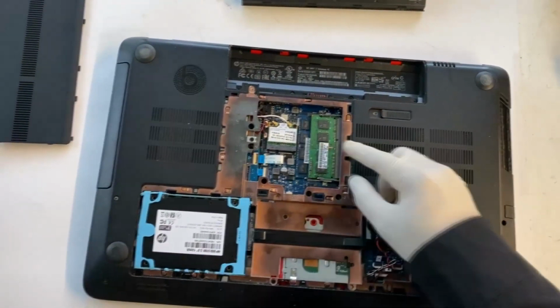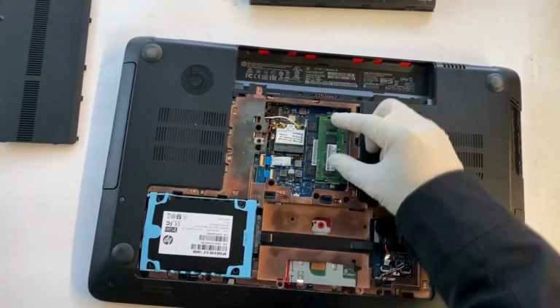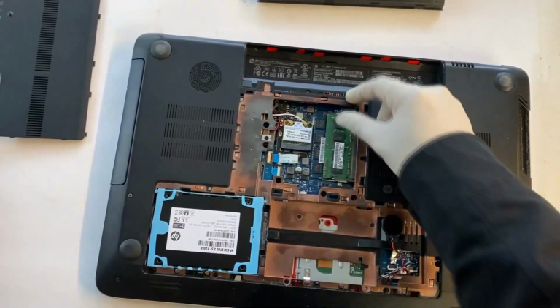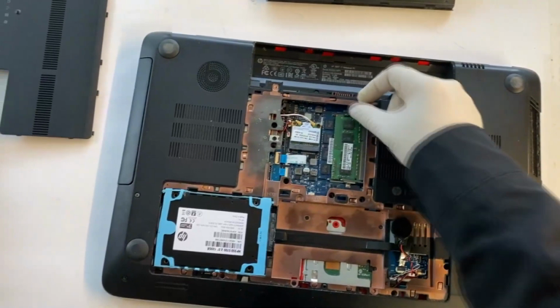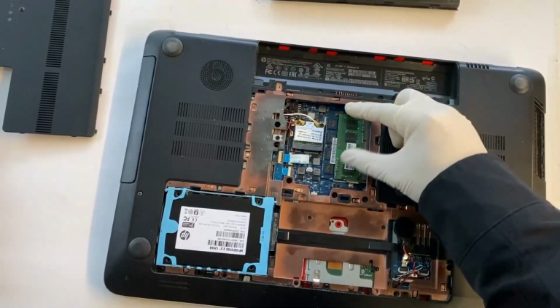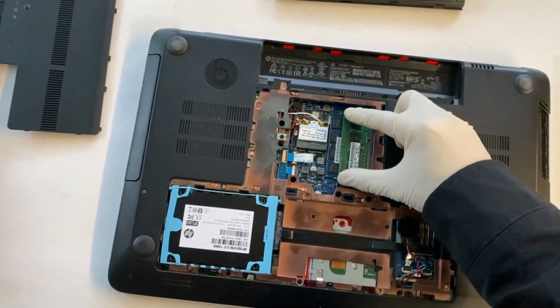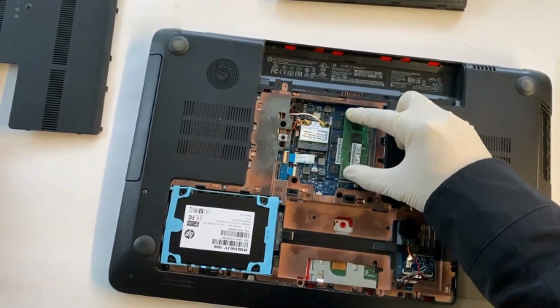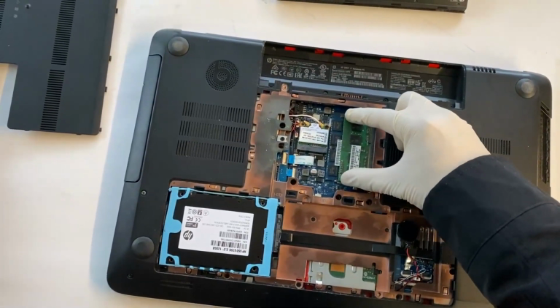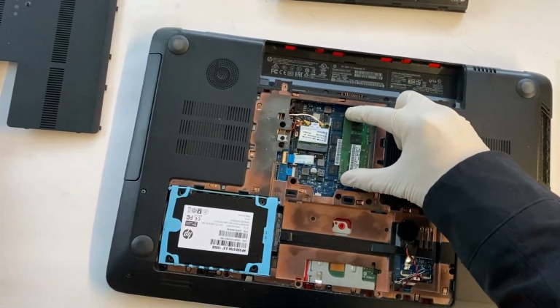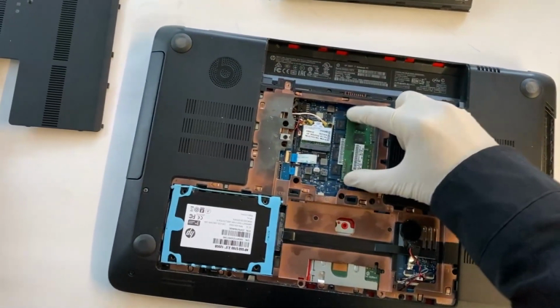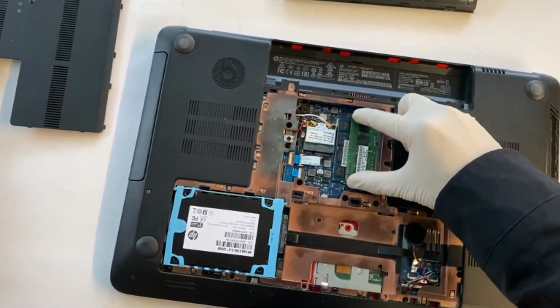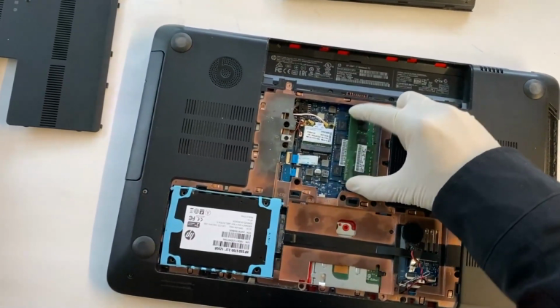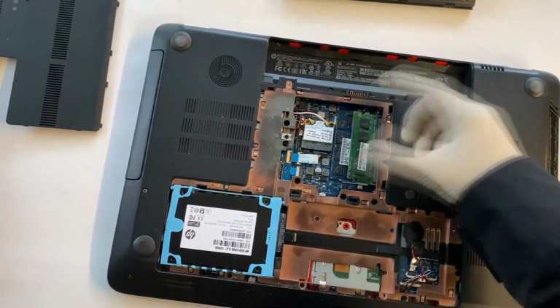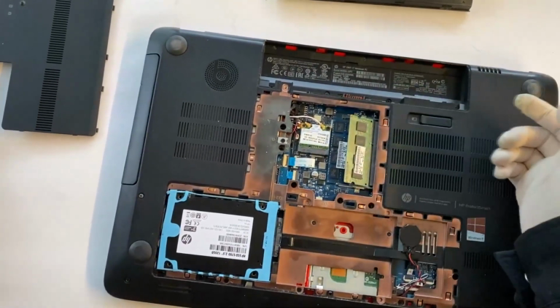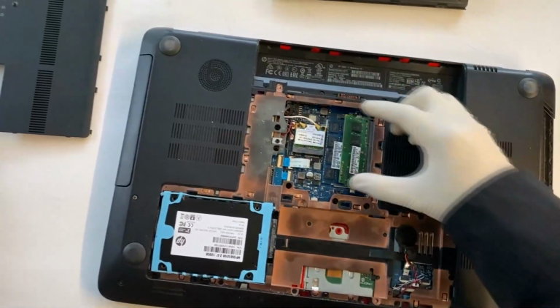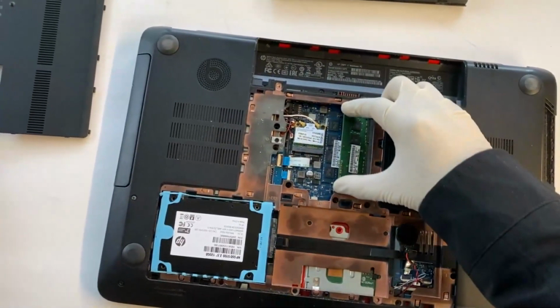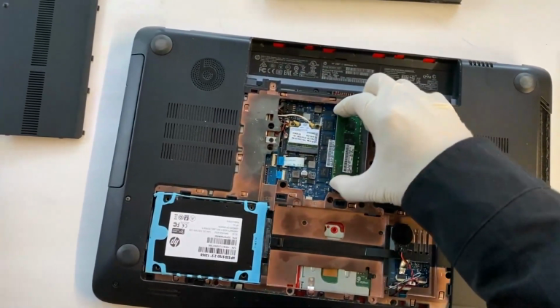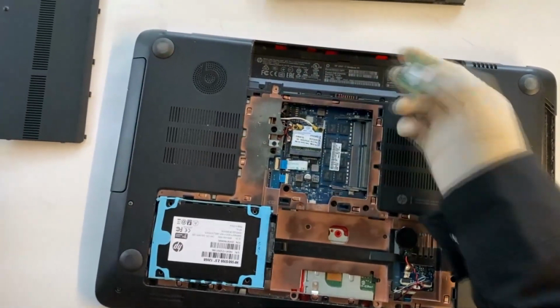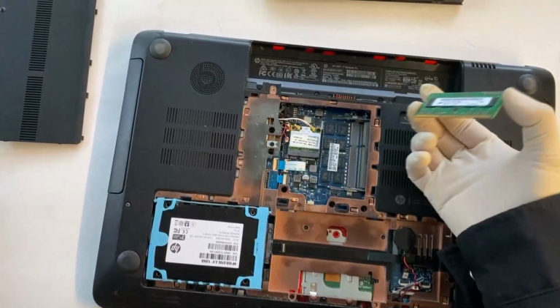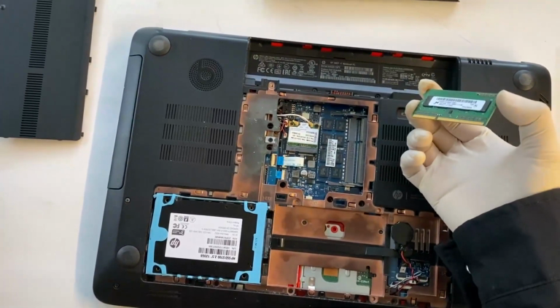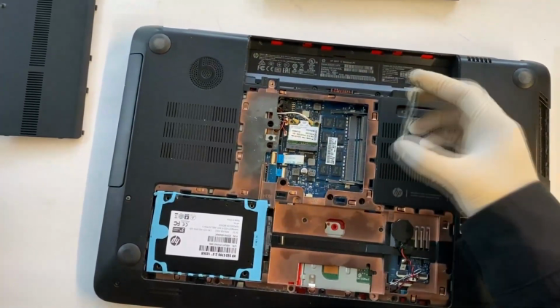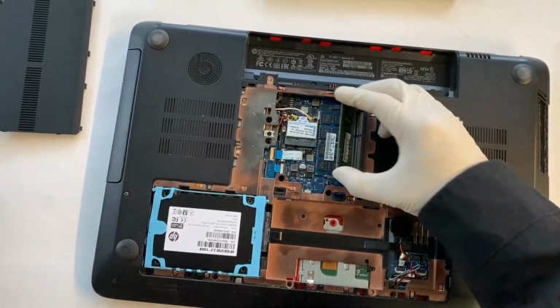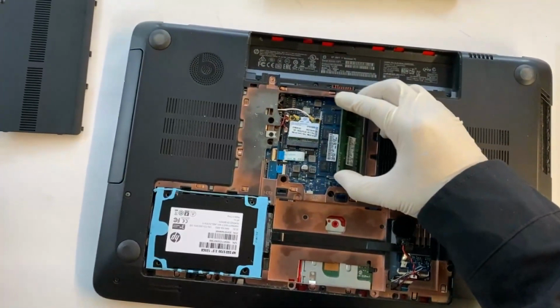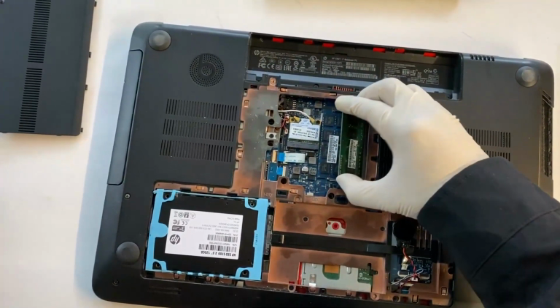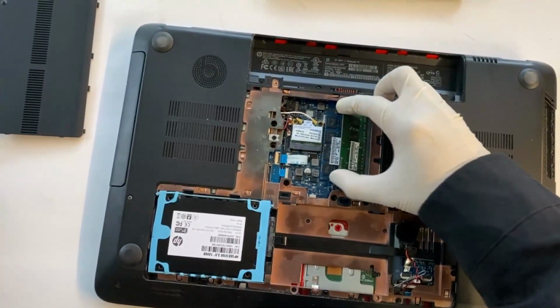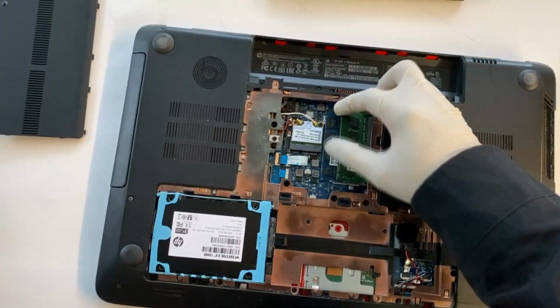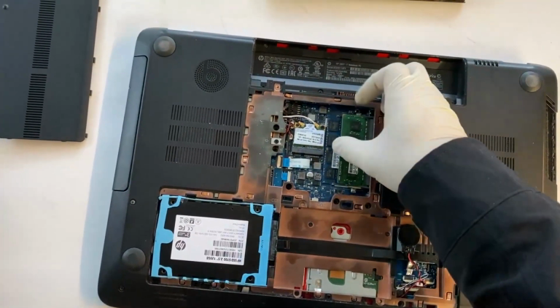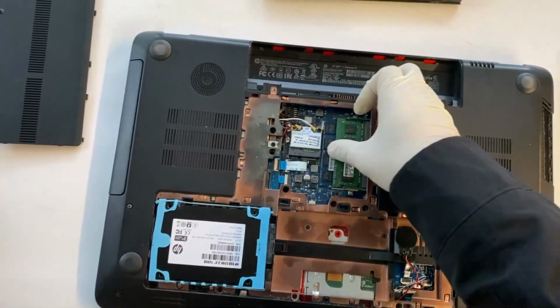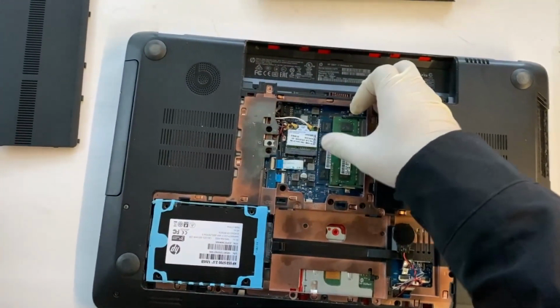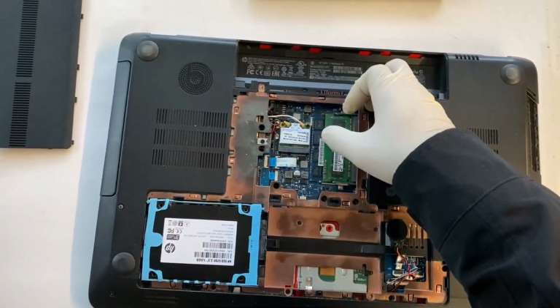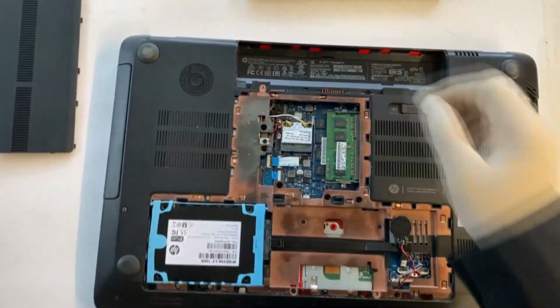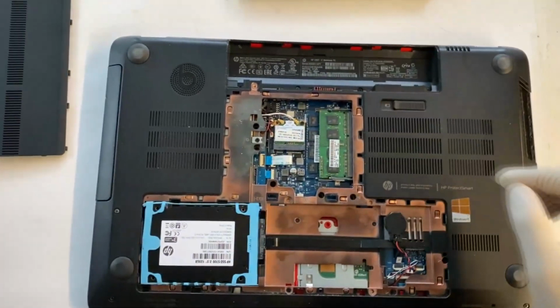For the RAM, you can just pull these two tabs on the side and remove it. You can reinstall just like that.